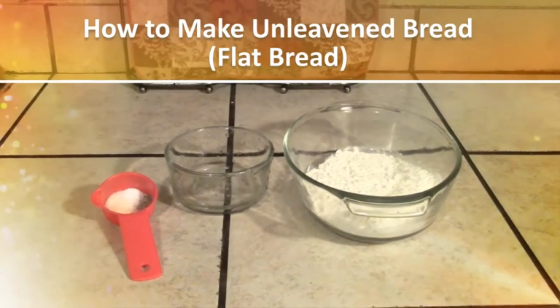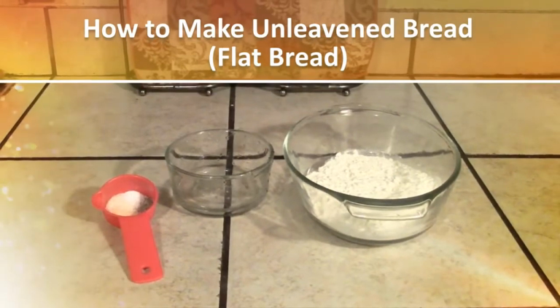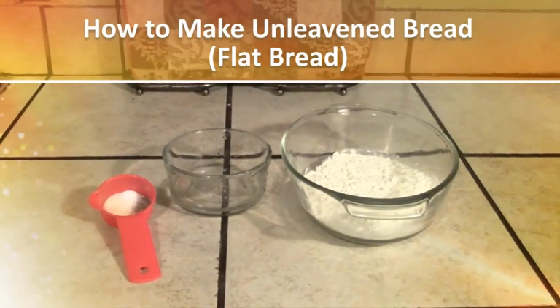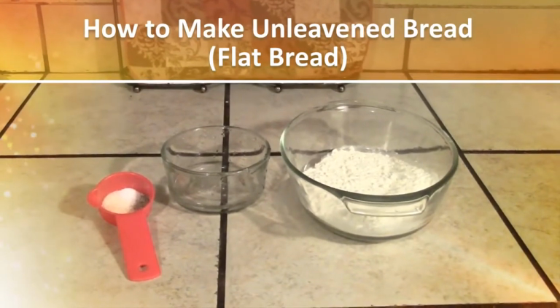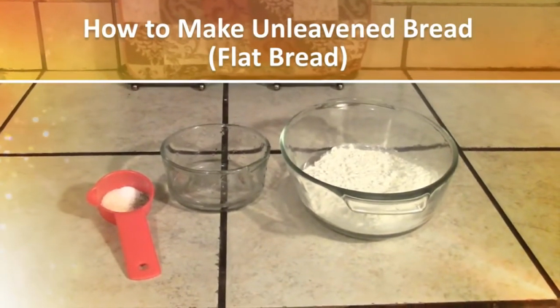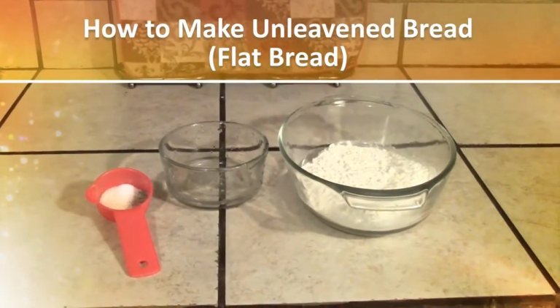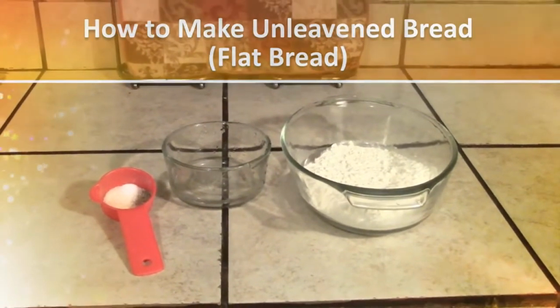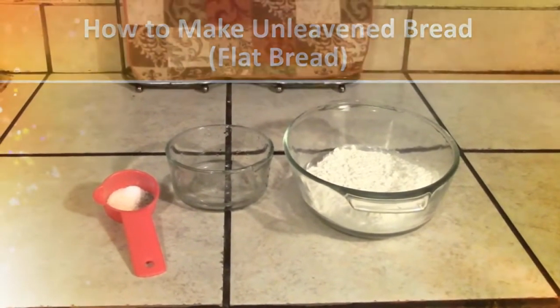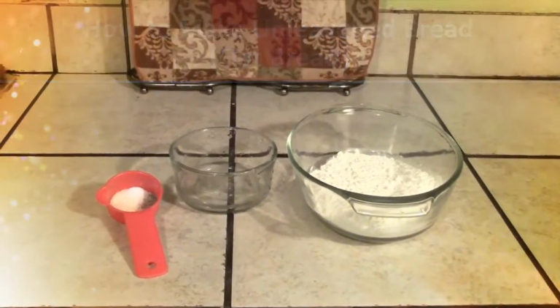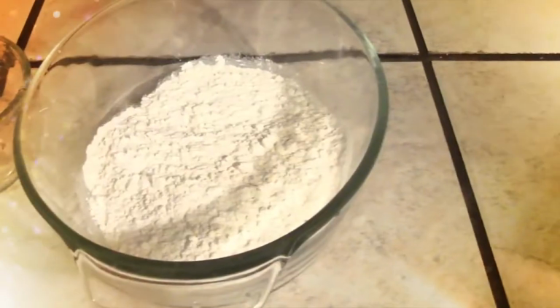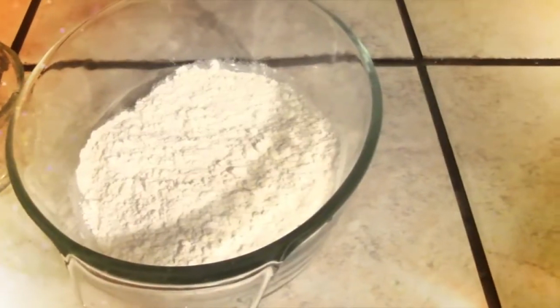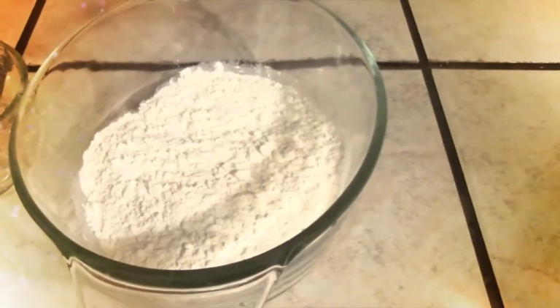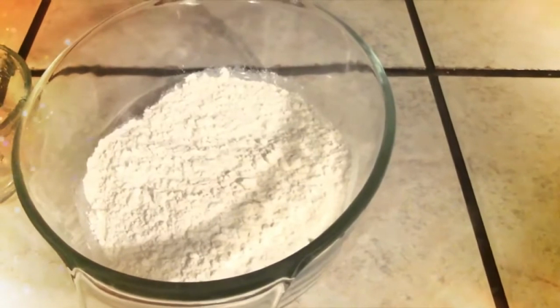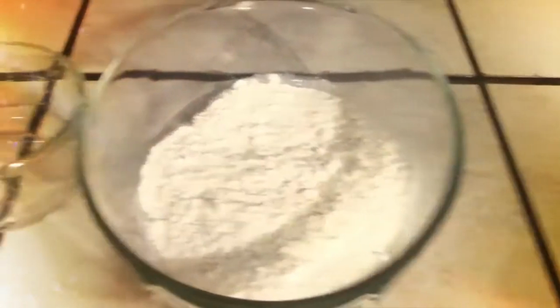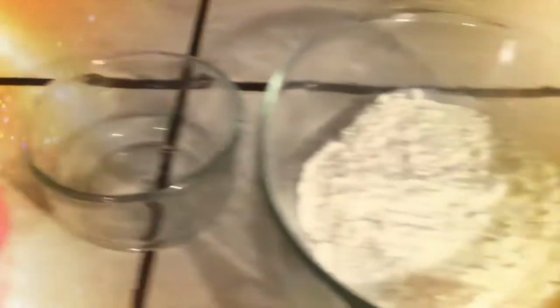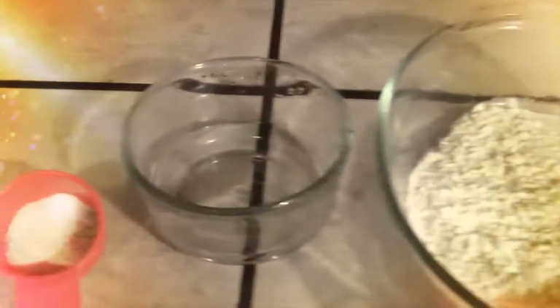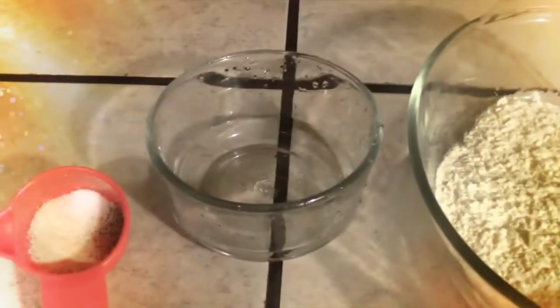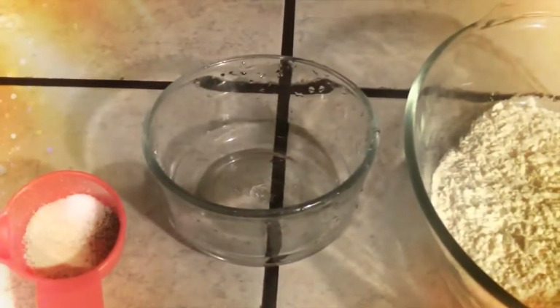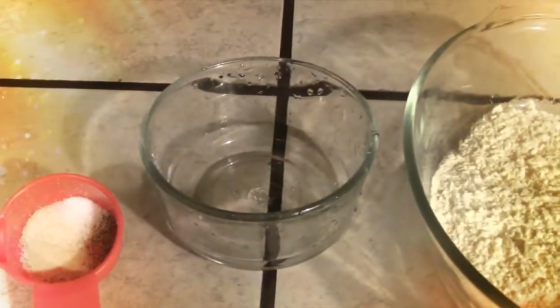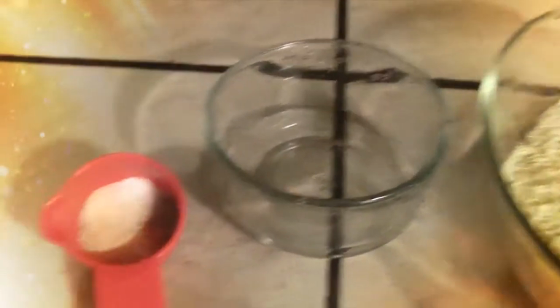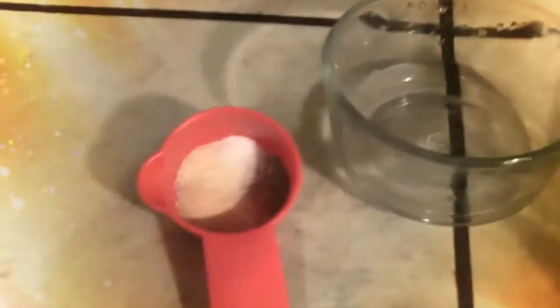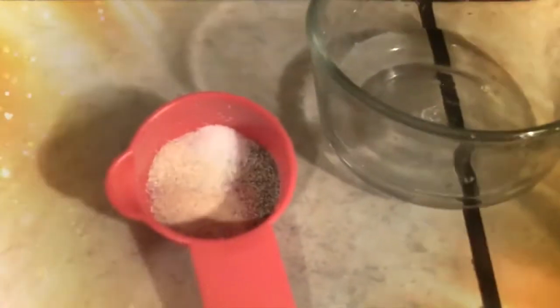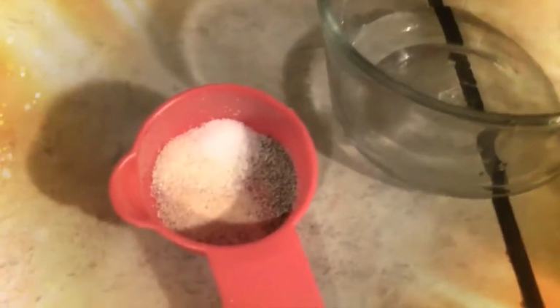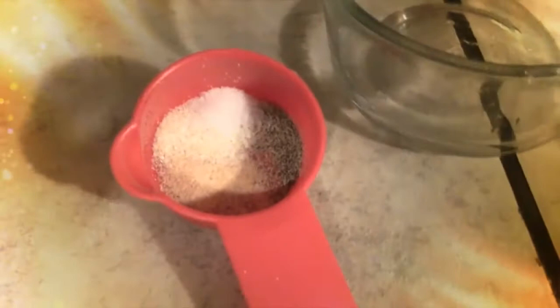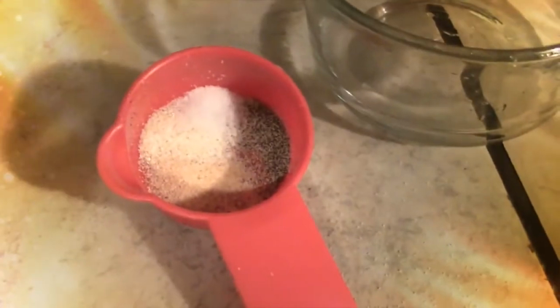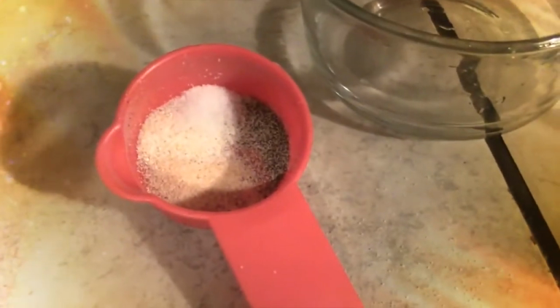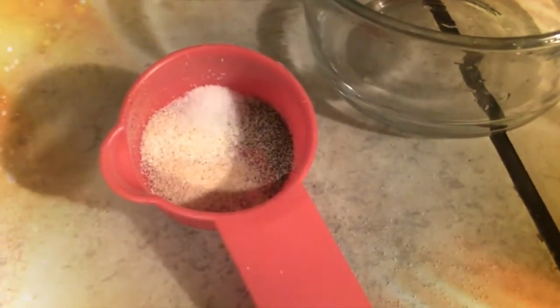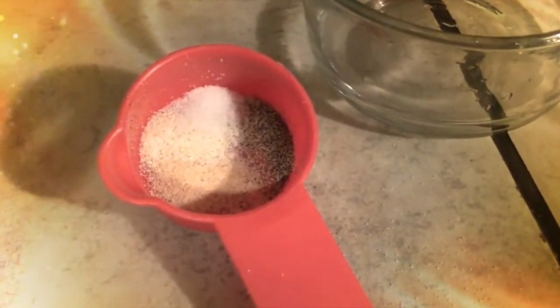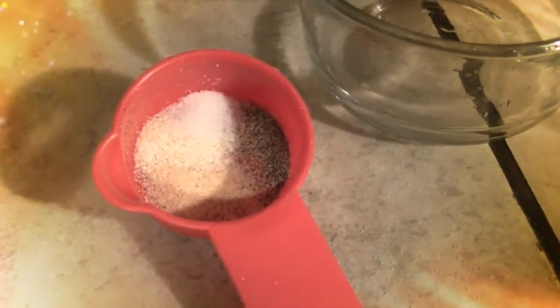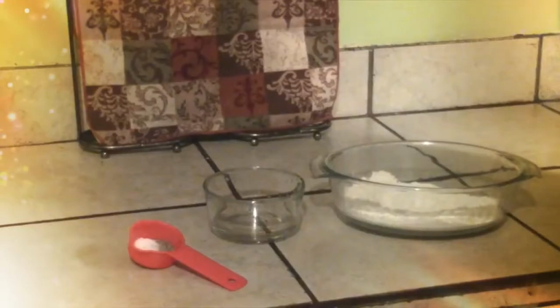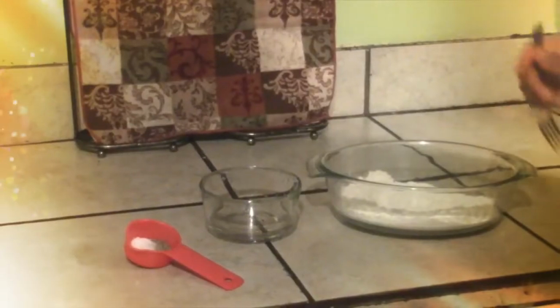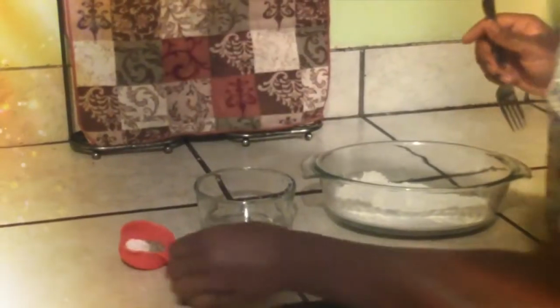Let's make unleavened bread. First you need one cup and a half of flour, one-fourth of a cup of water, along with salt, pepper, onion powder, and garlic powder.